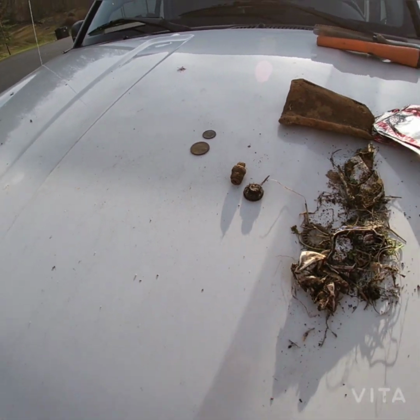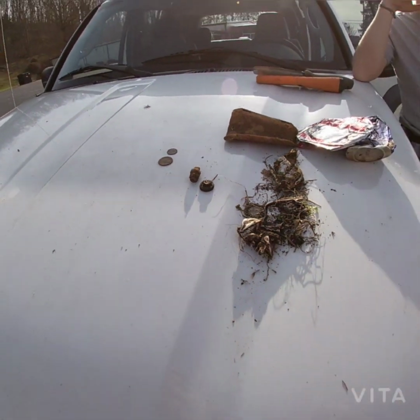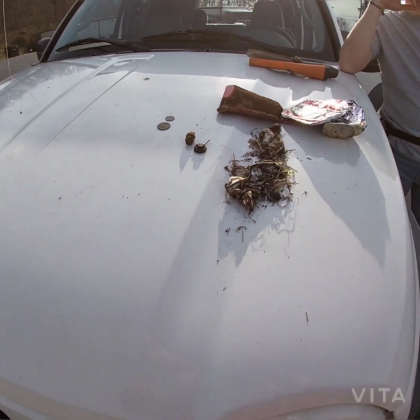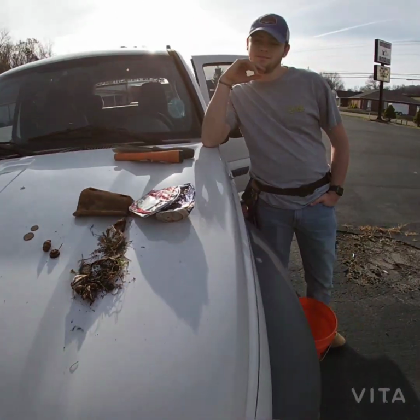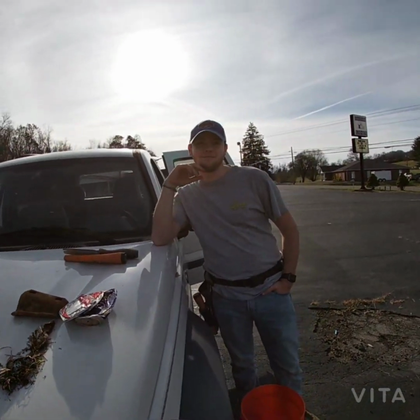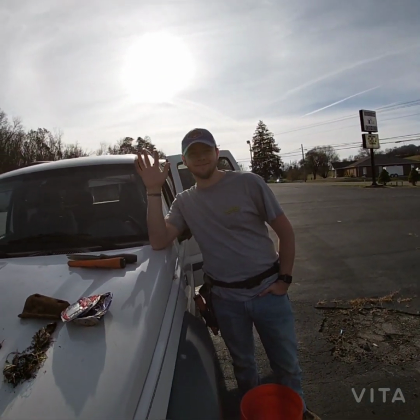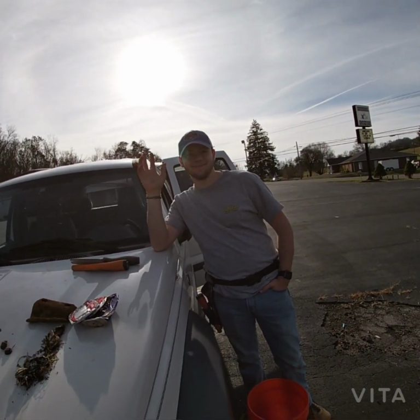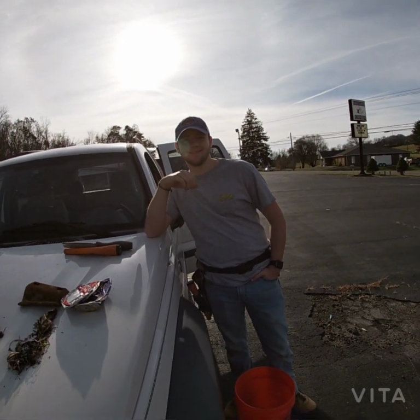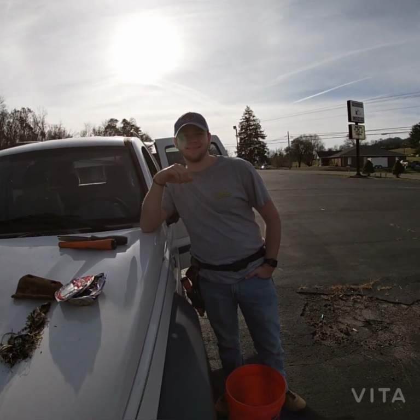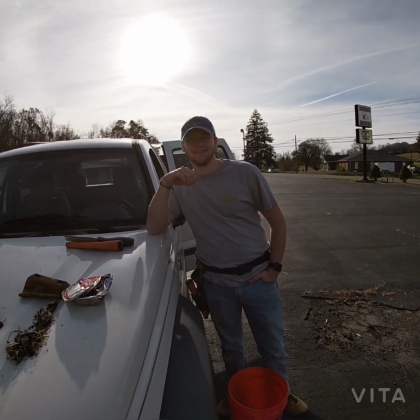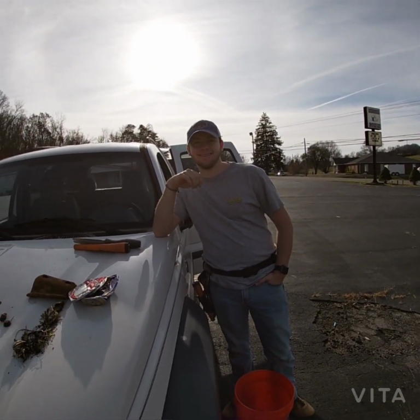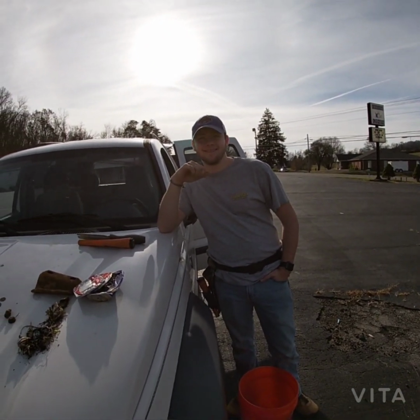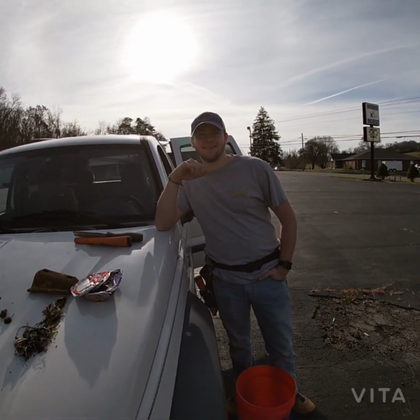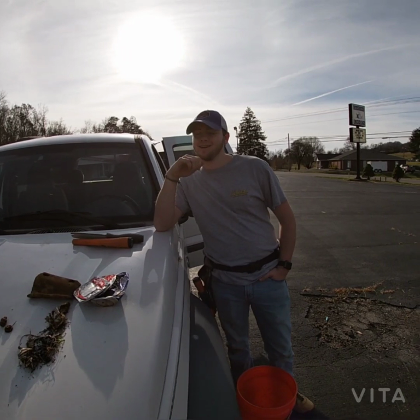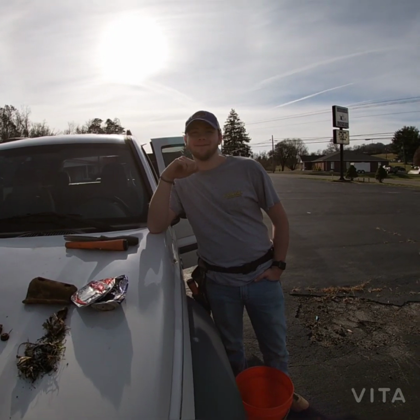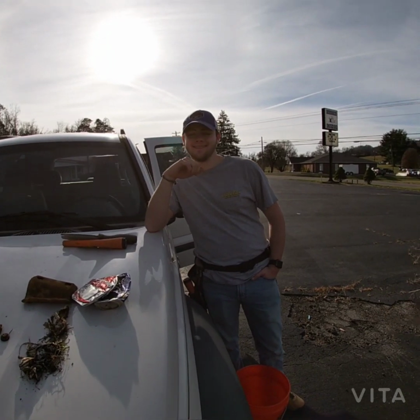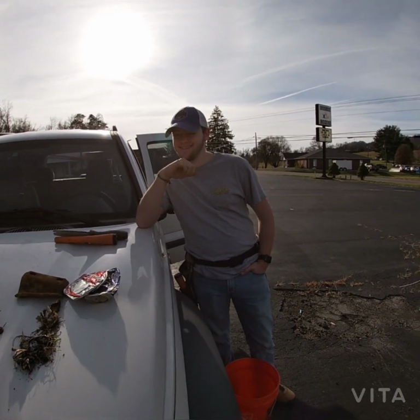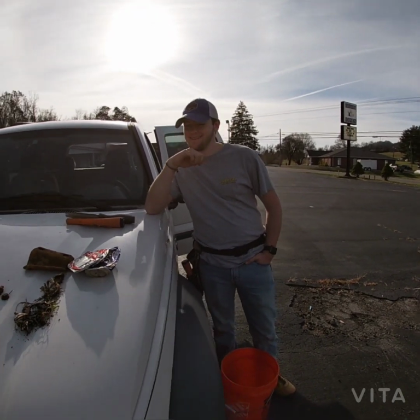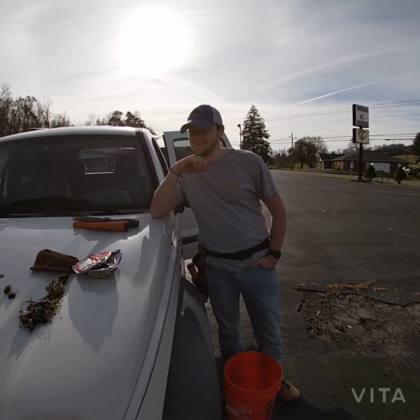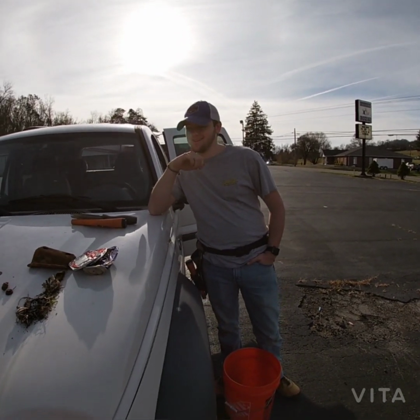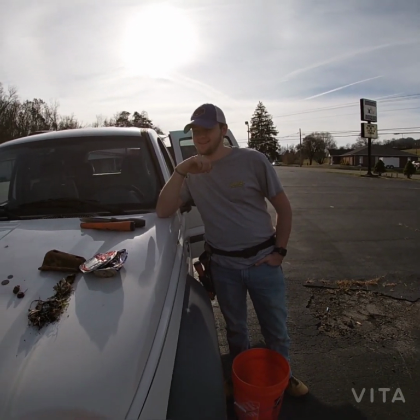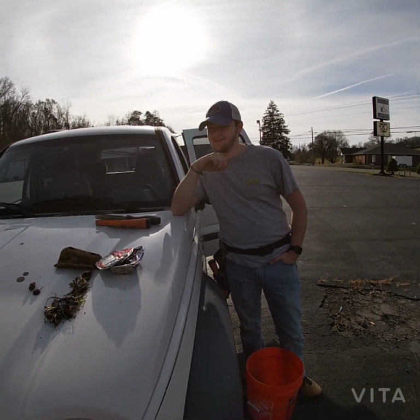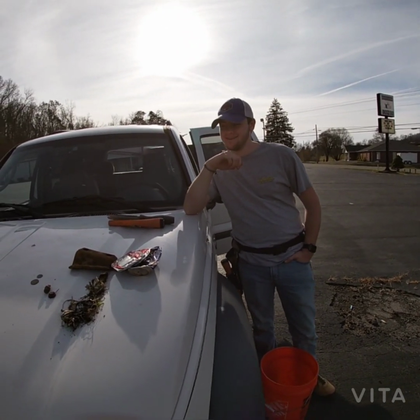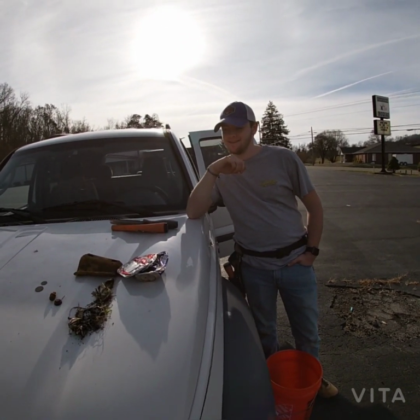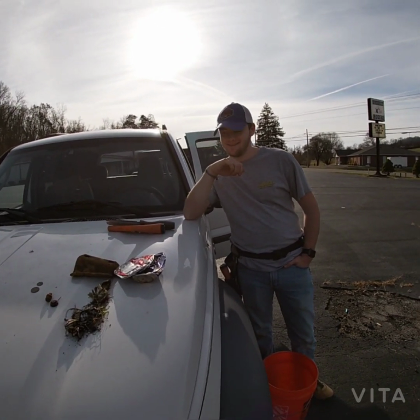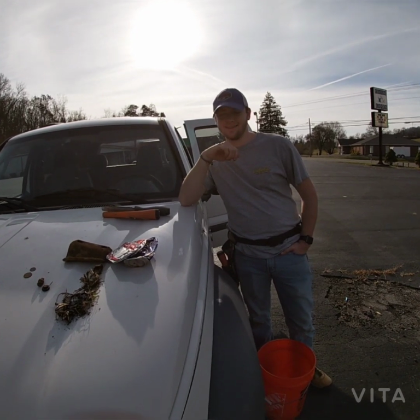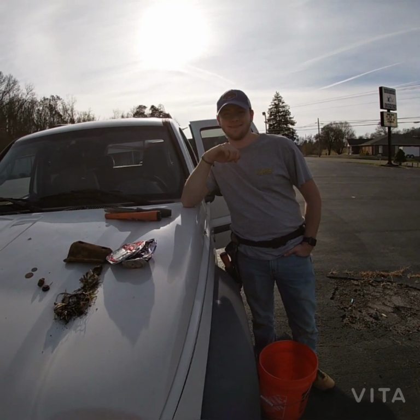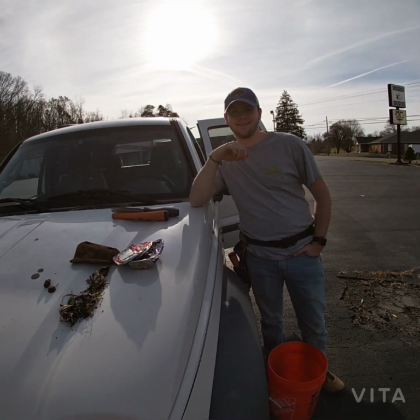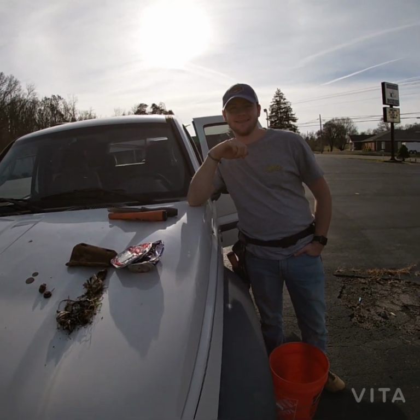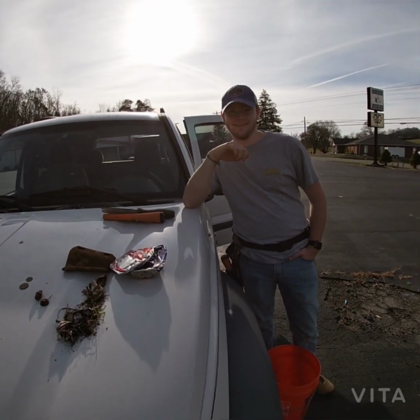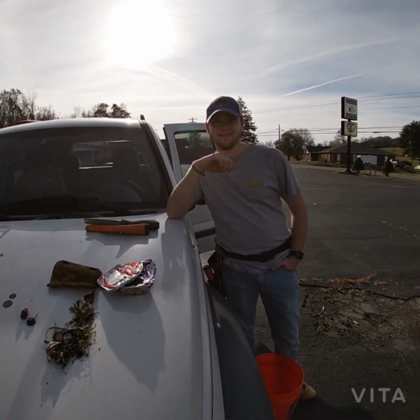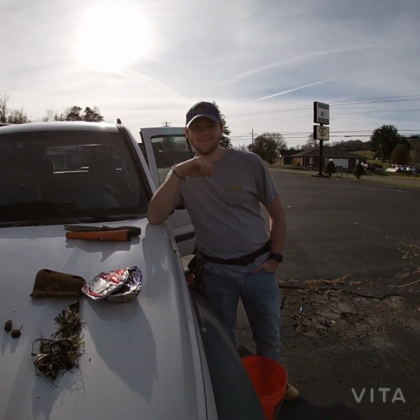Had a blast digging today, really enjoyed it. Nephew Andrew came with me — did you enjoy yourself? Had a great time. That's what it's all about — always having a good time out here with people you love to be with. Until next dig, be safe out there.